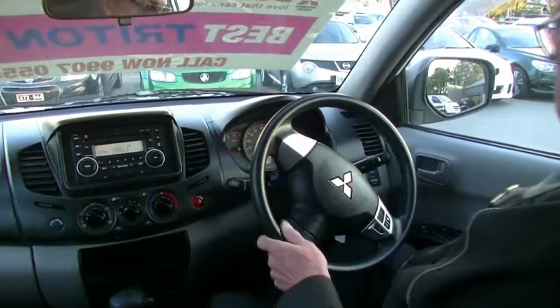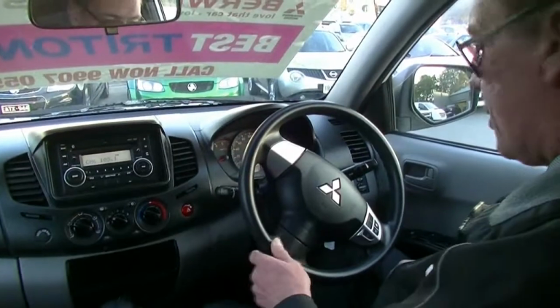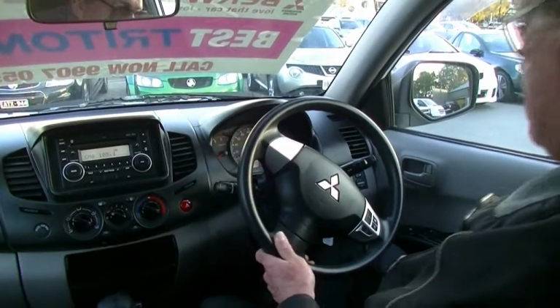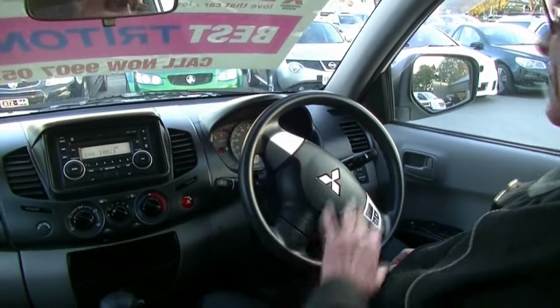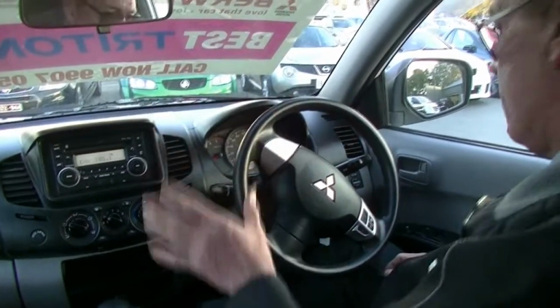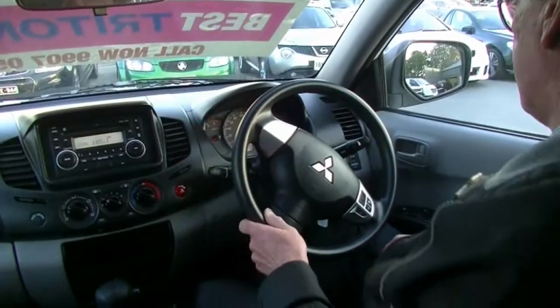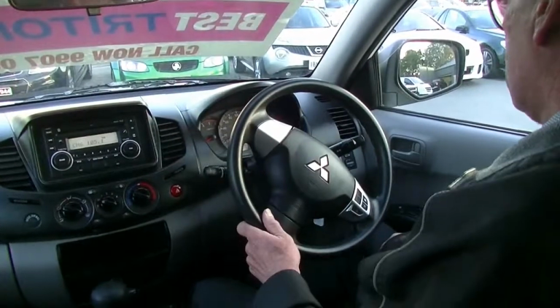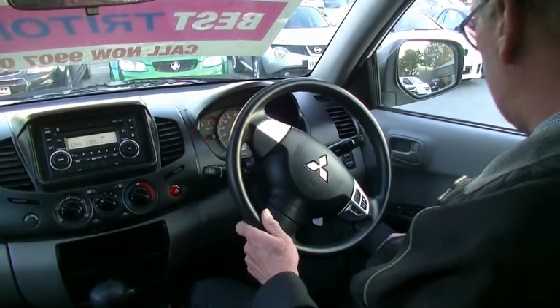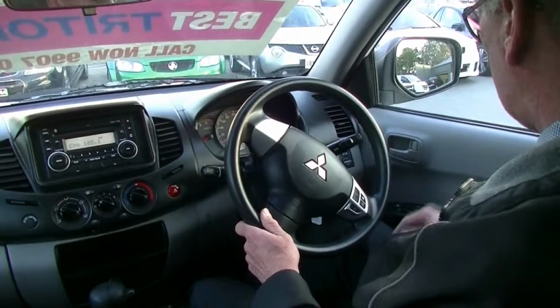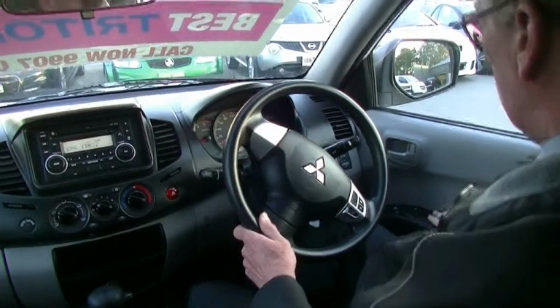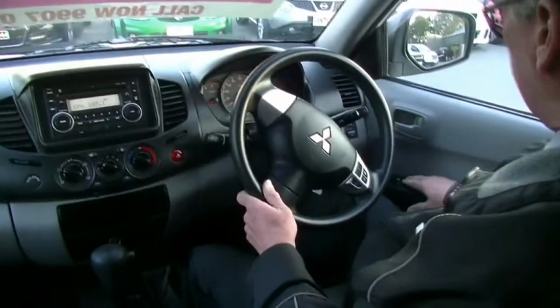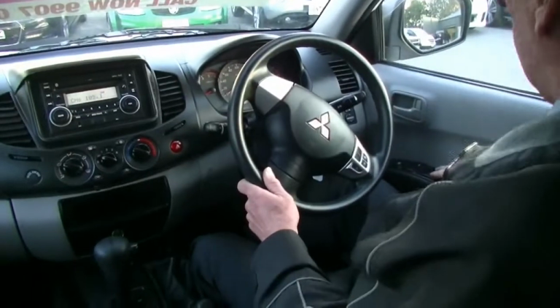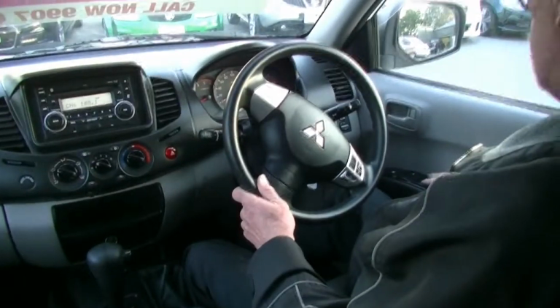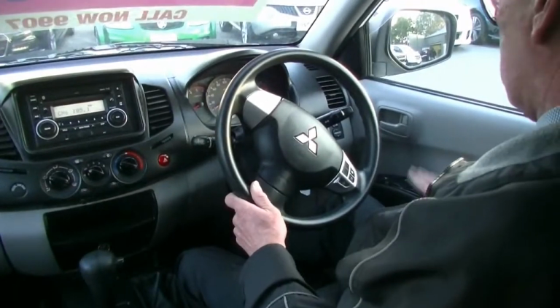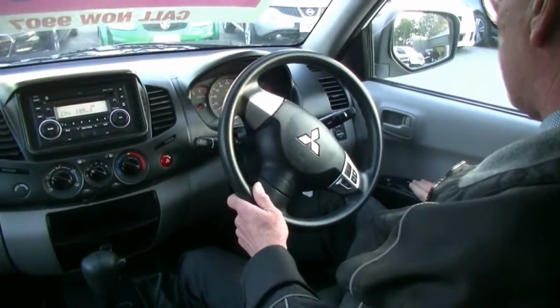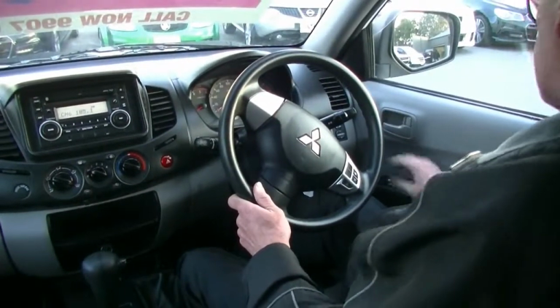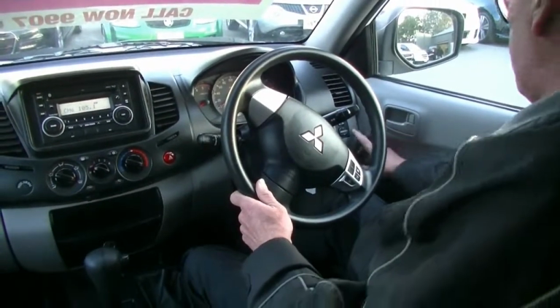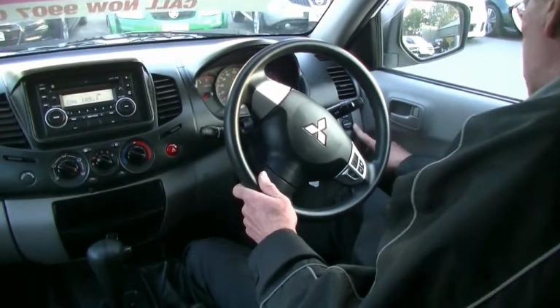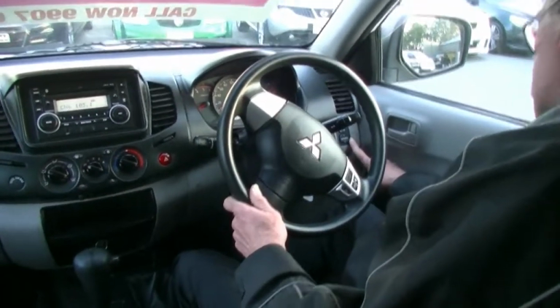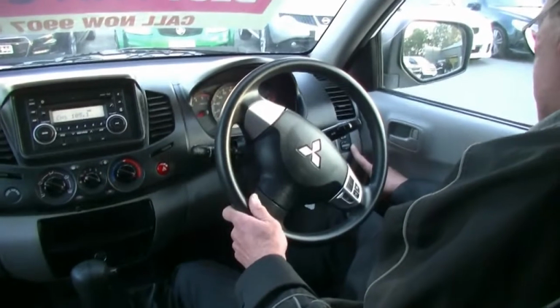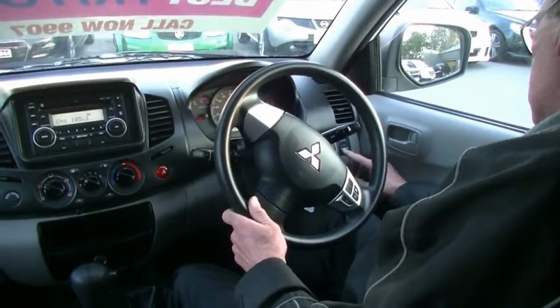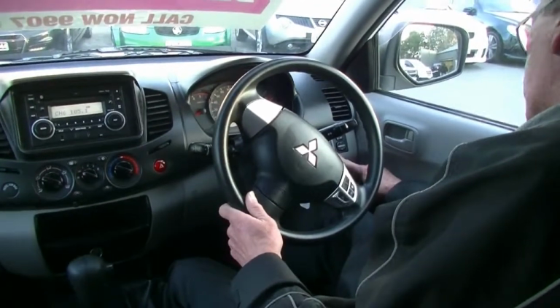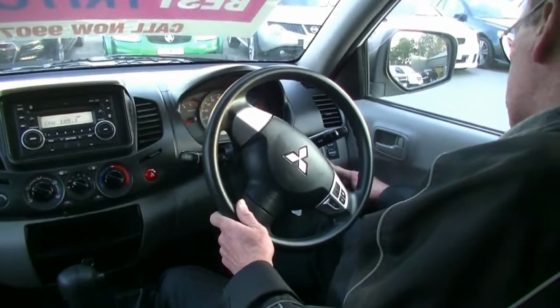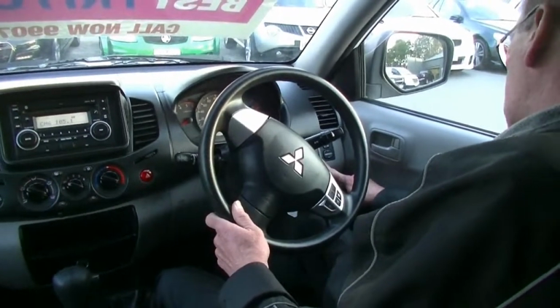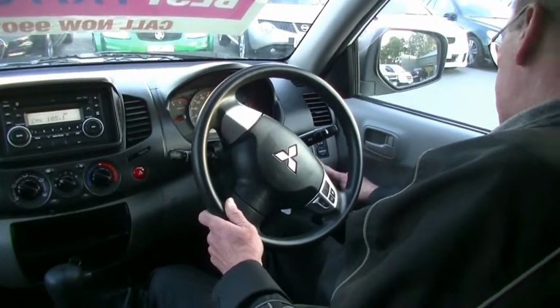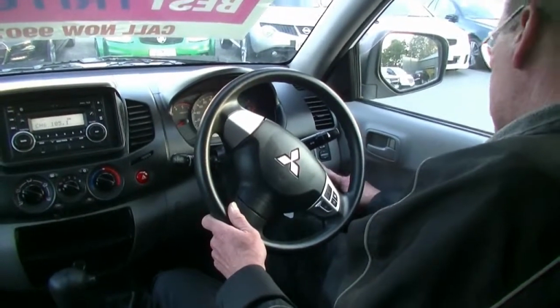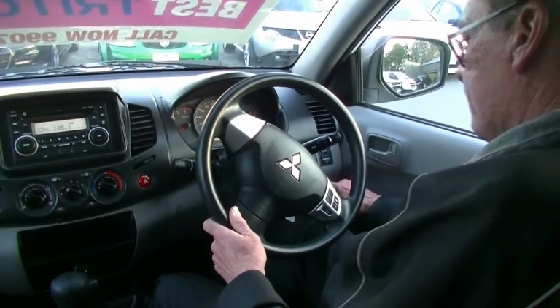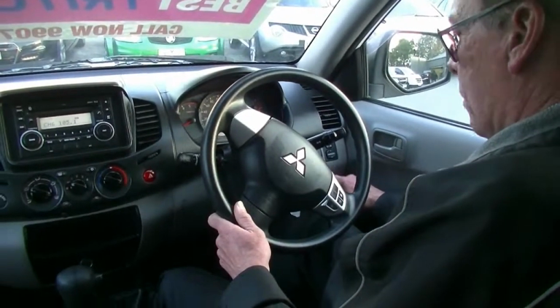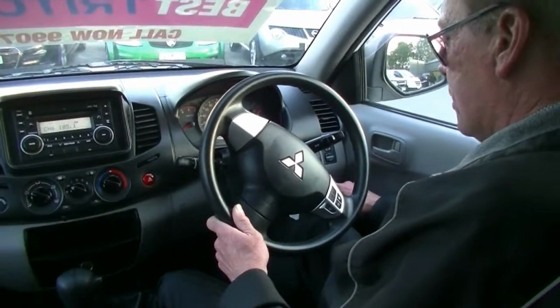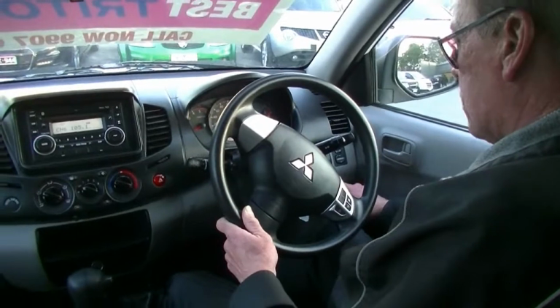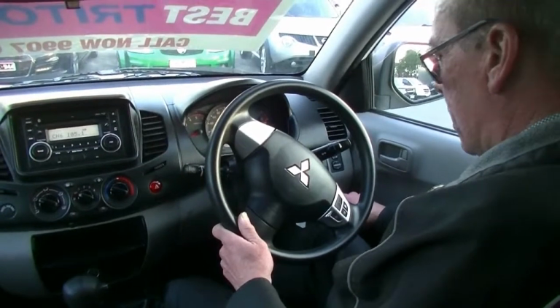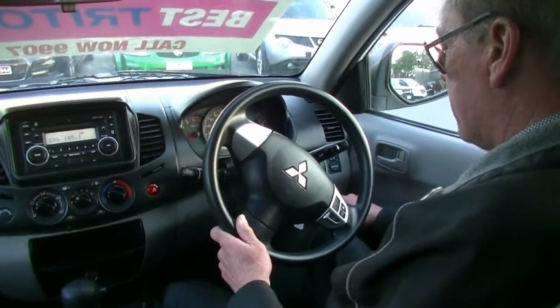Inside the Triton now, we'll run through the condition of the interior. All of our power window switches are on the driver's armrest, with power window switches up front and the automatic stability control button there. We've also got our switches for the driving lights.